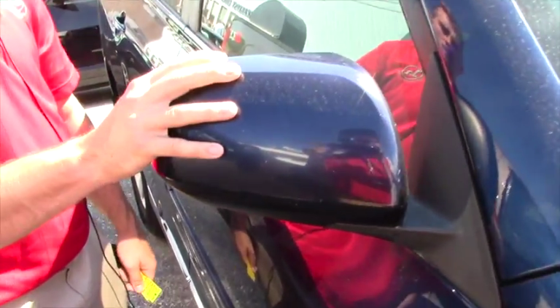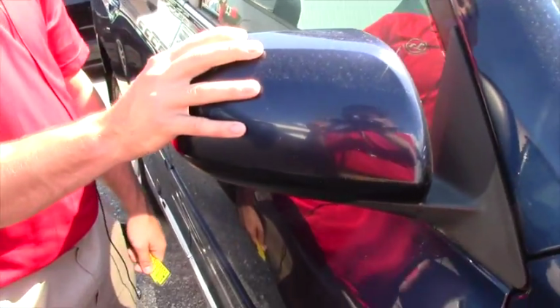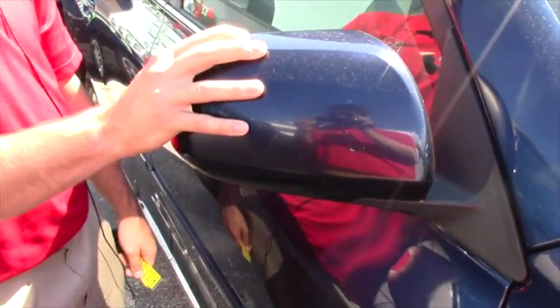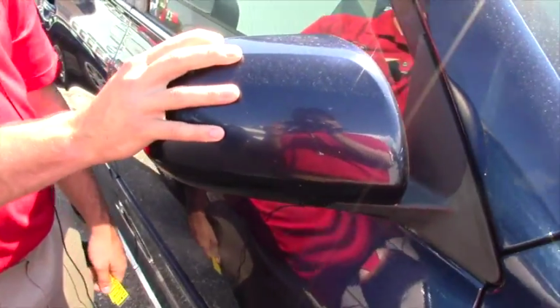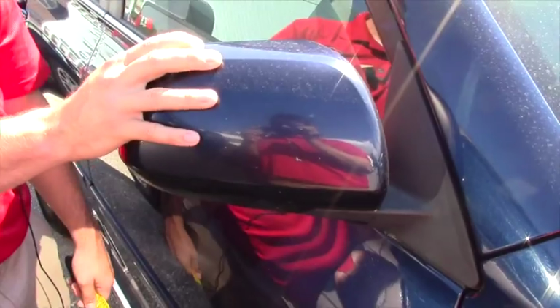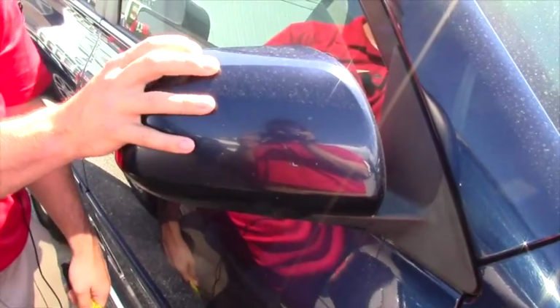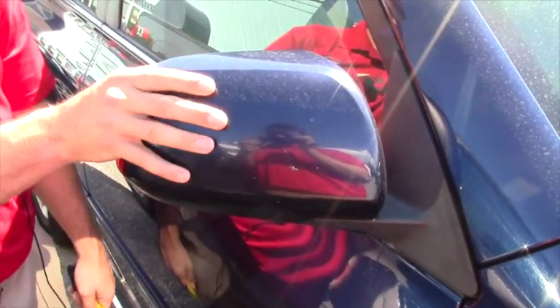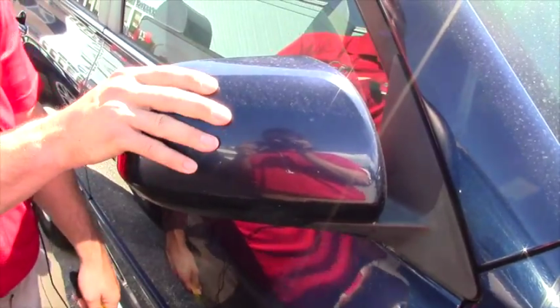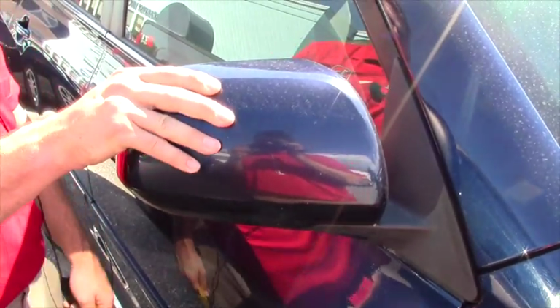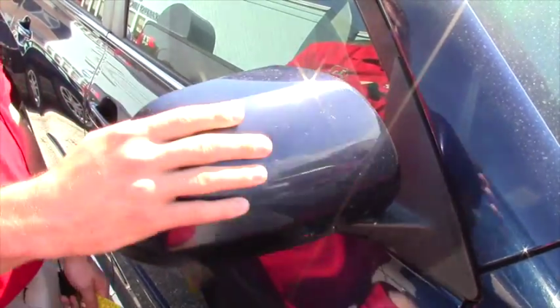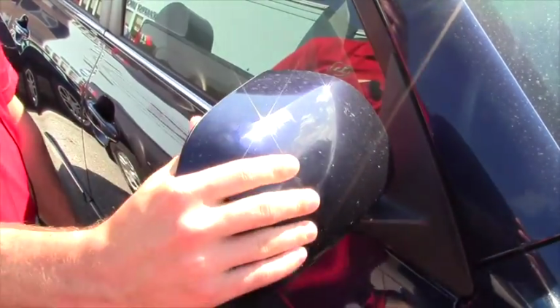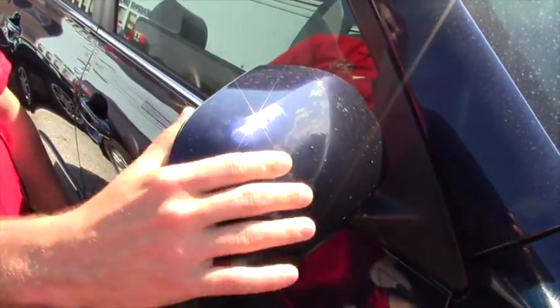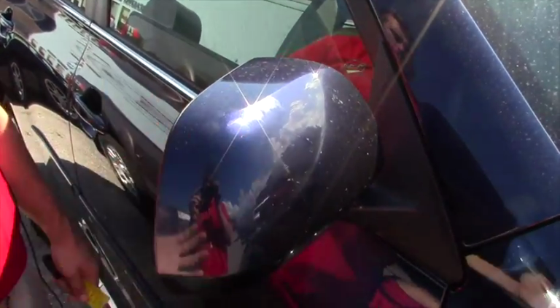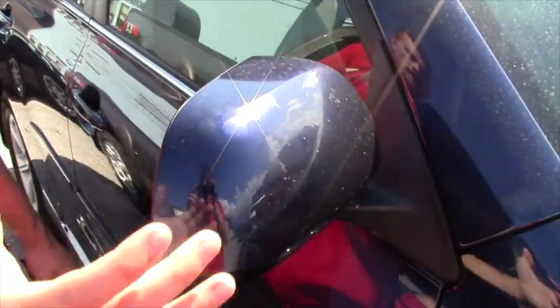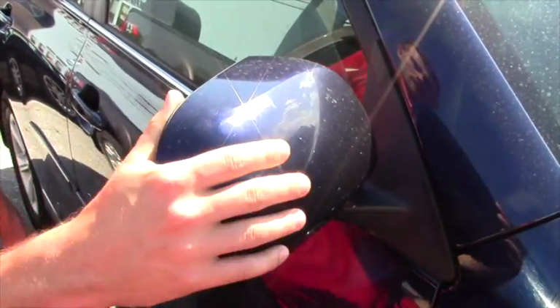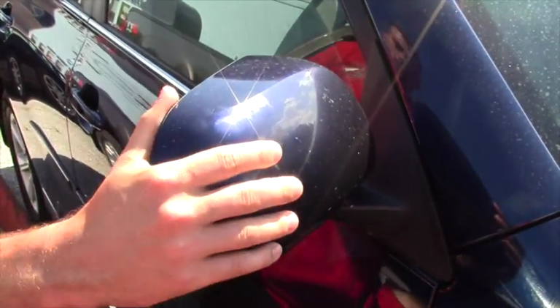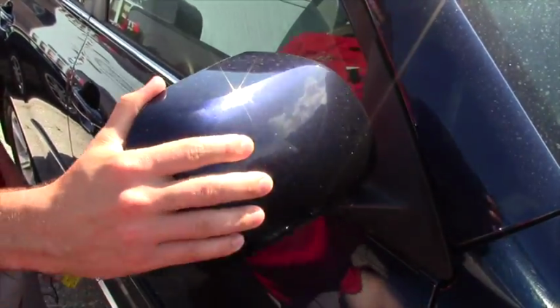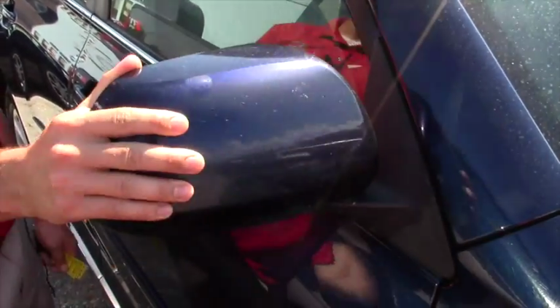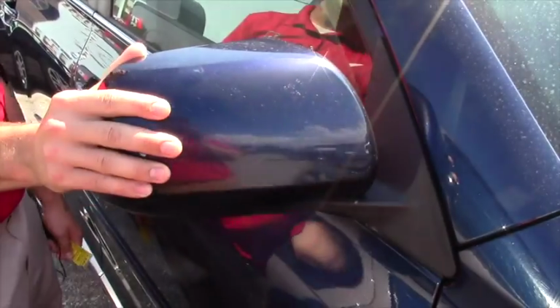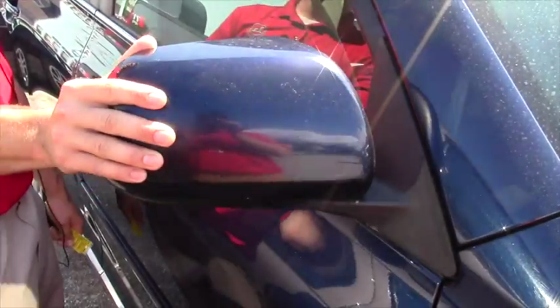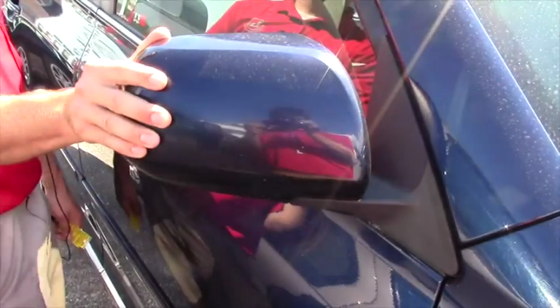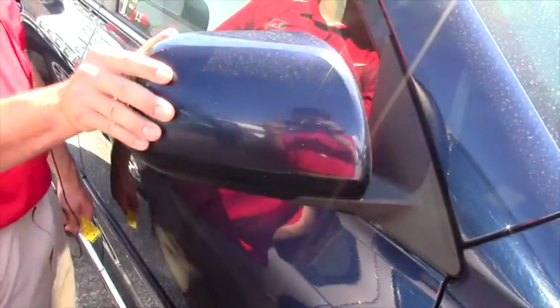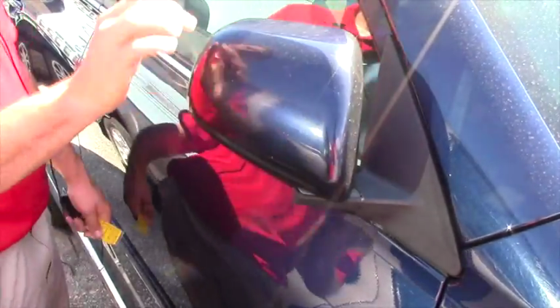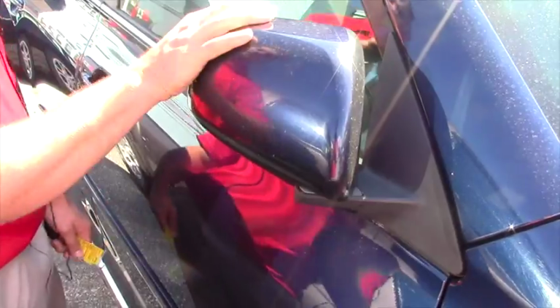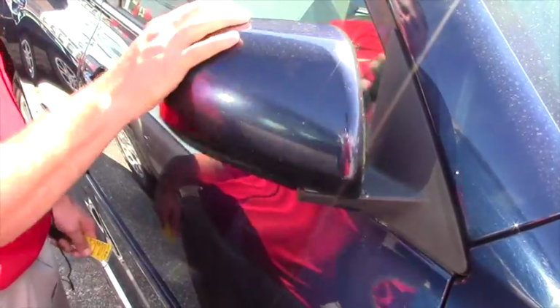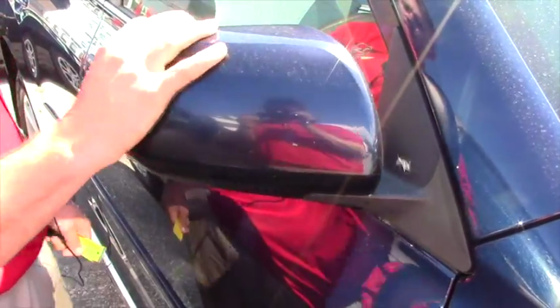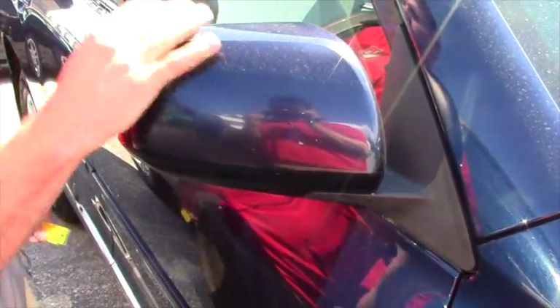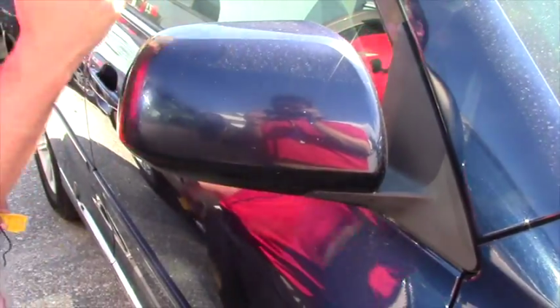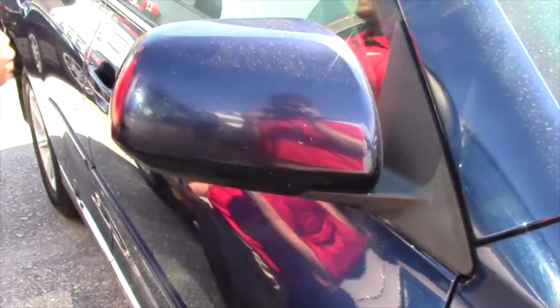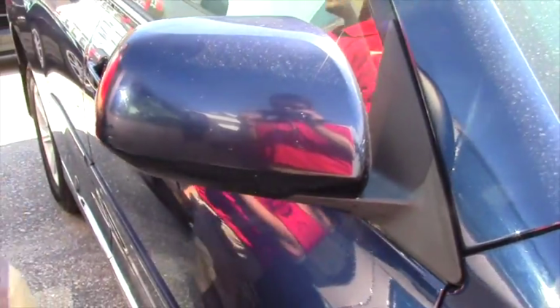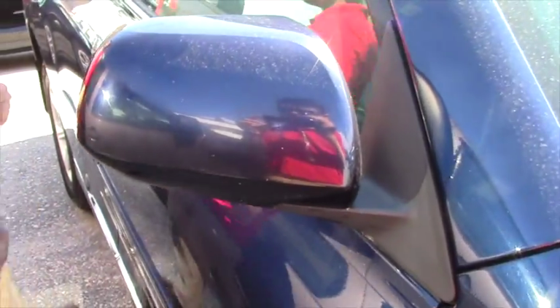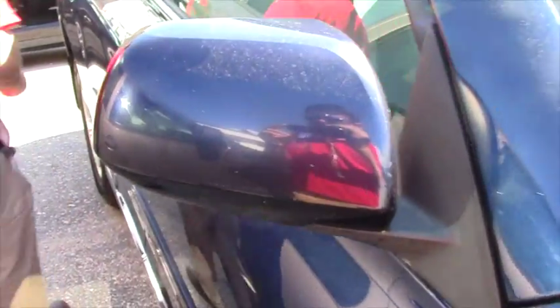What's also nice about this vehicle is if you're in a tight parking area, you have the option to push your mirror in or out again if you're in a tight situation.